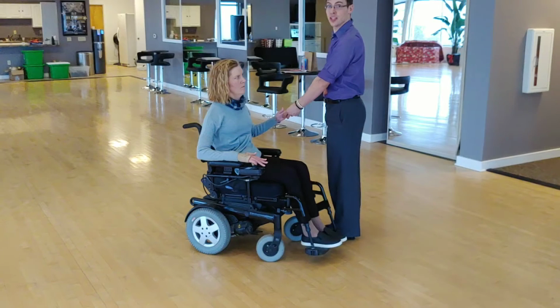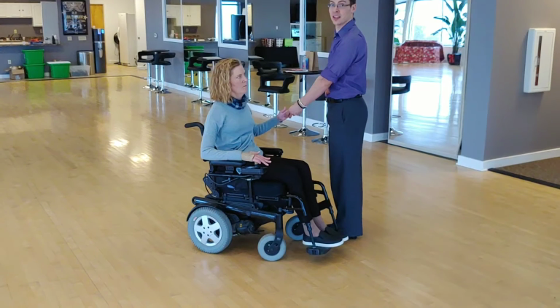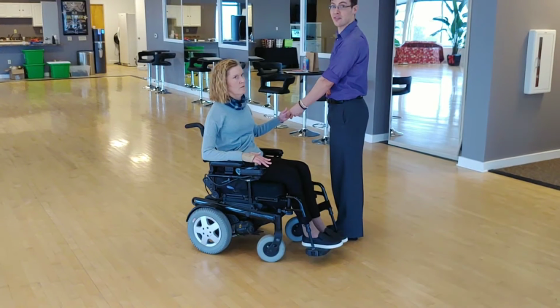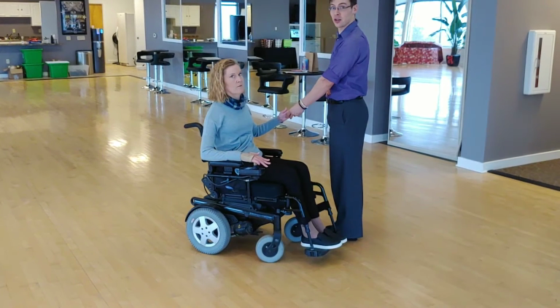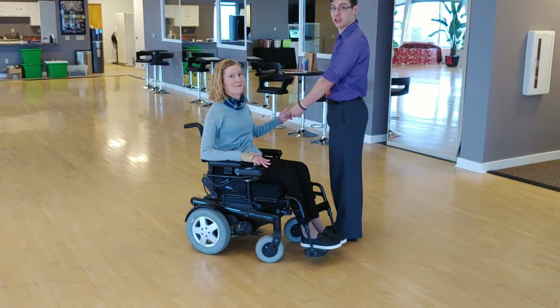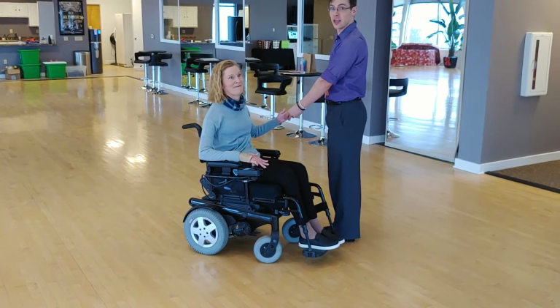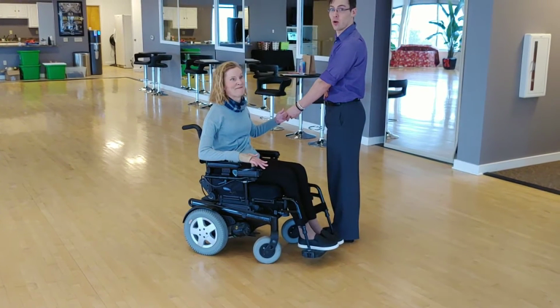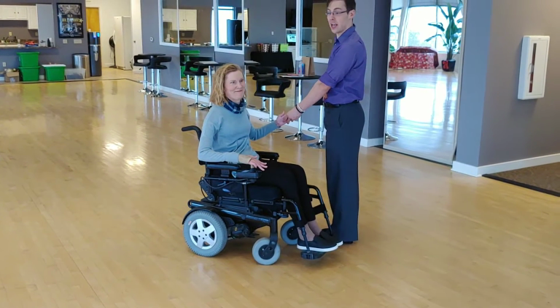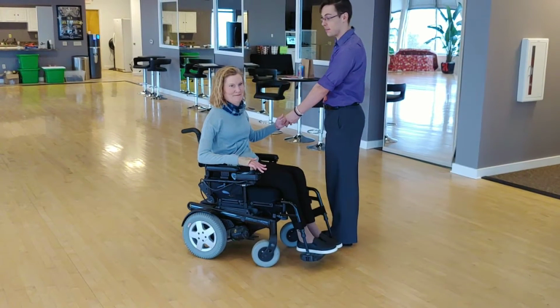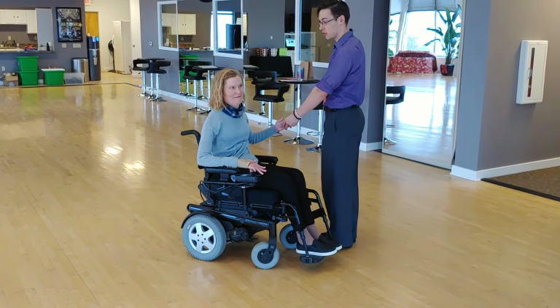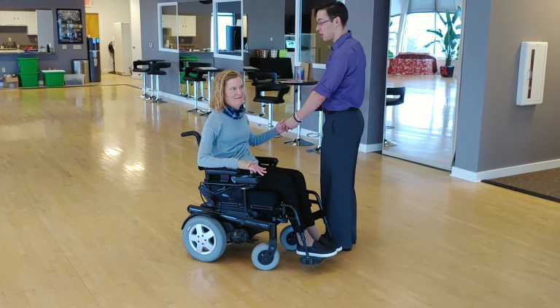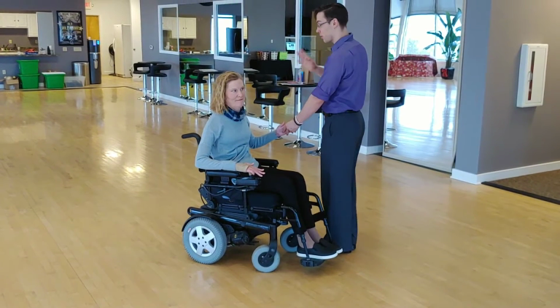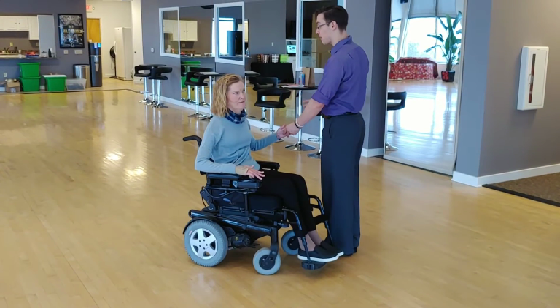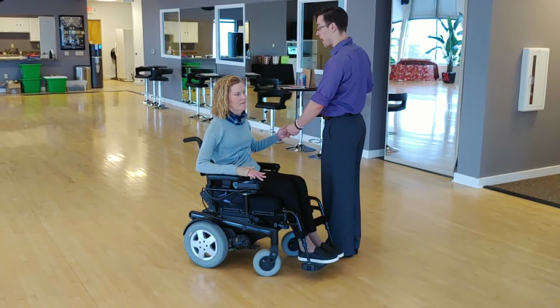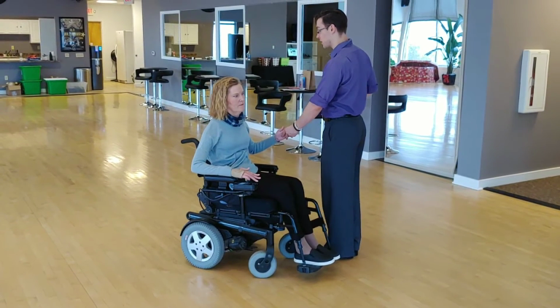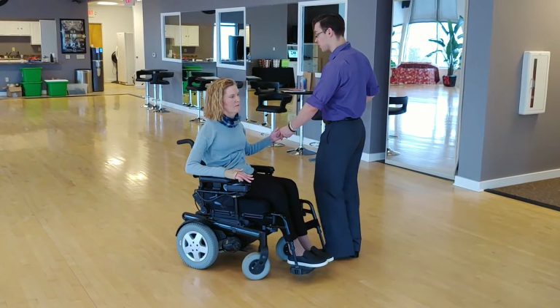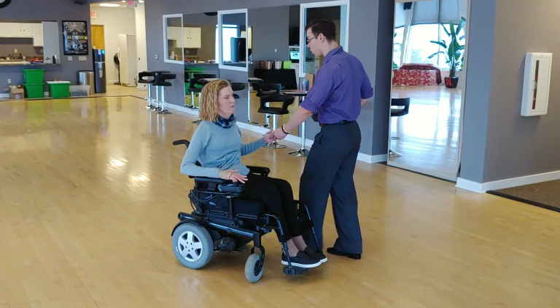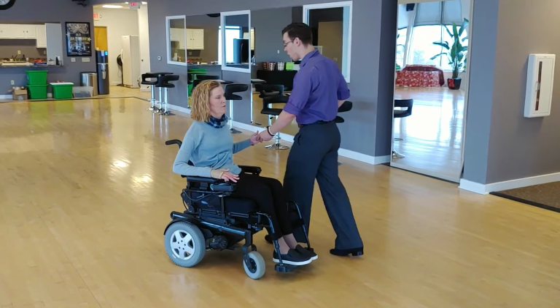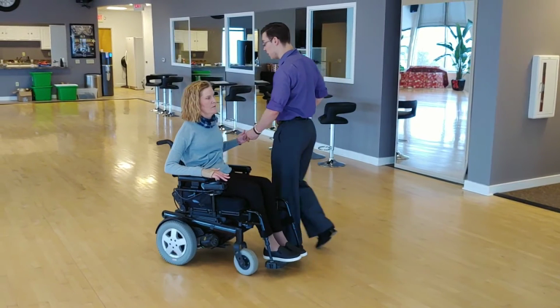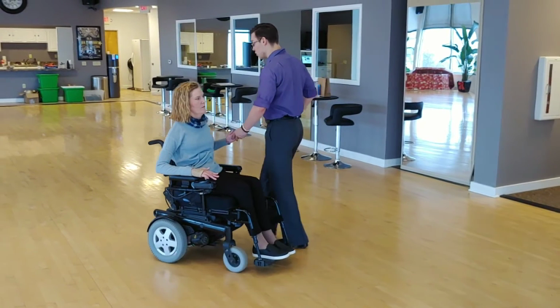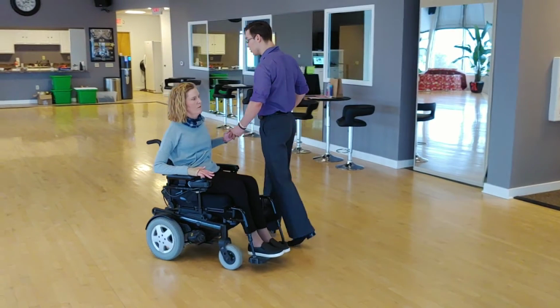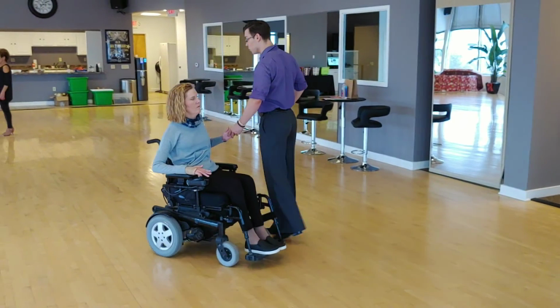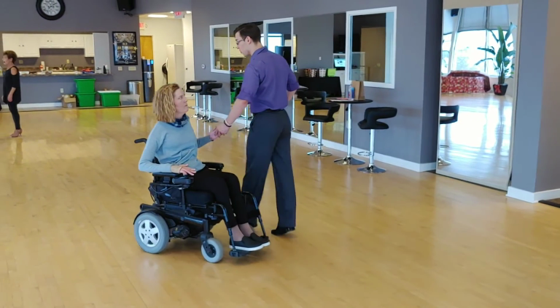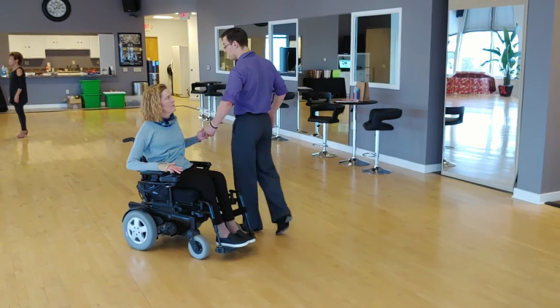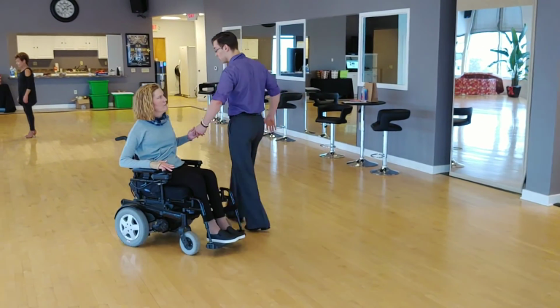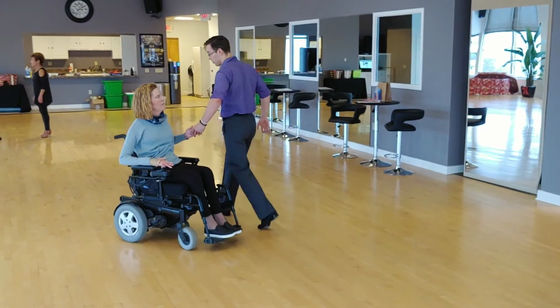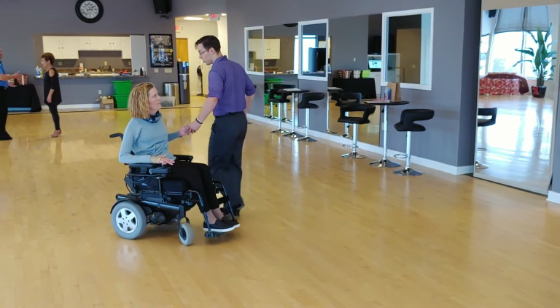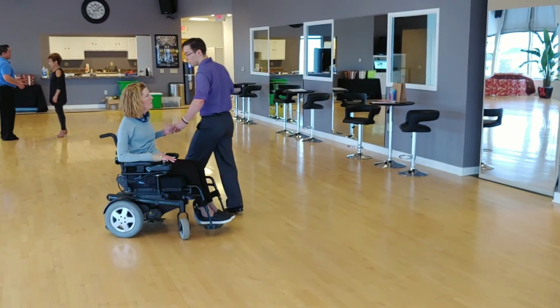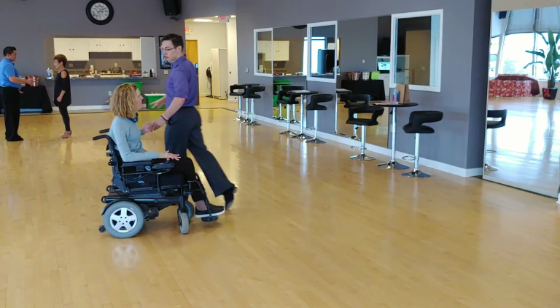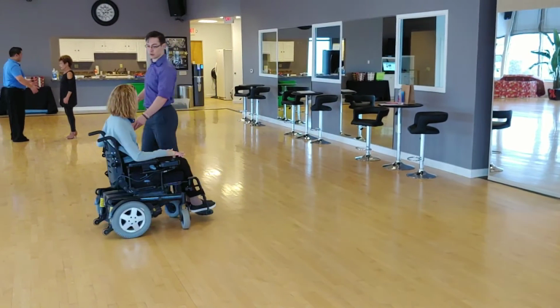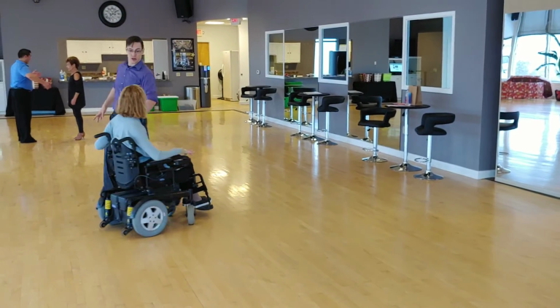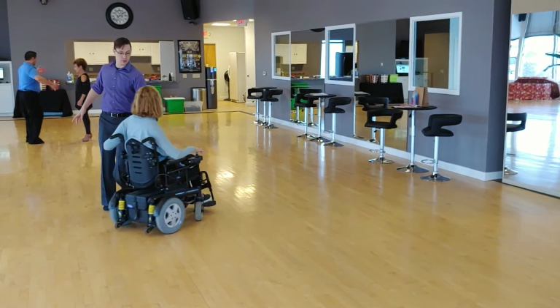It is a left turn in waltz and foxtrot, so we're going to travel backwards and we're going to go 1, 2, 3 — we turn to the left, 2, 3.